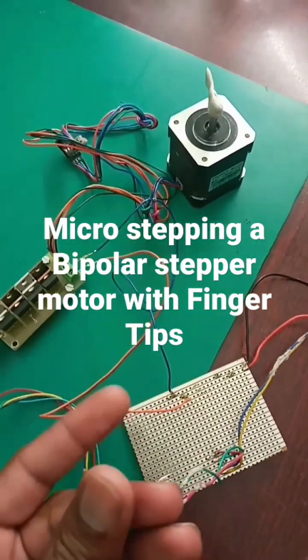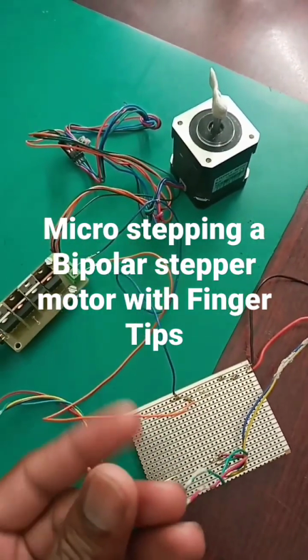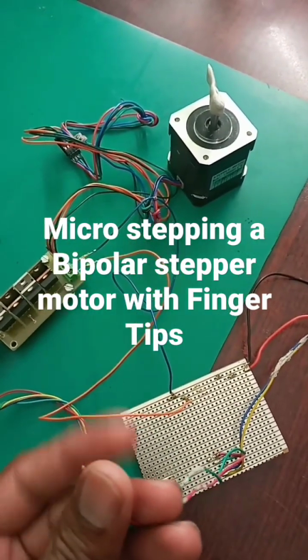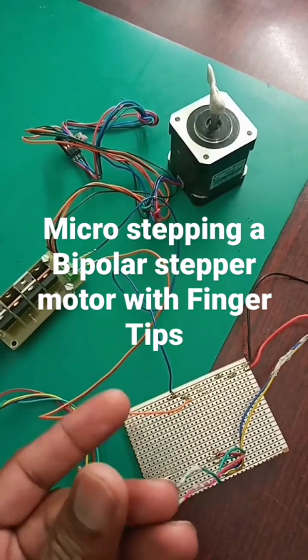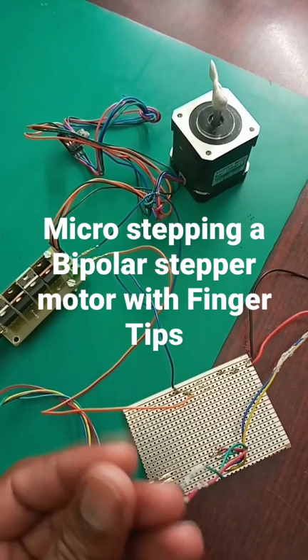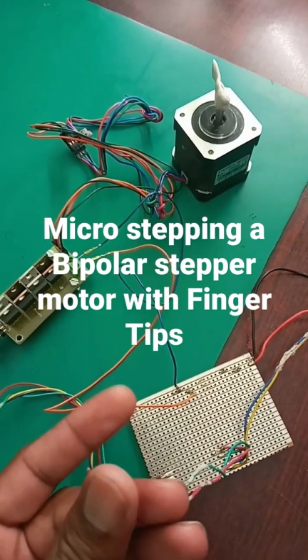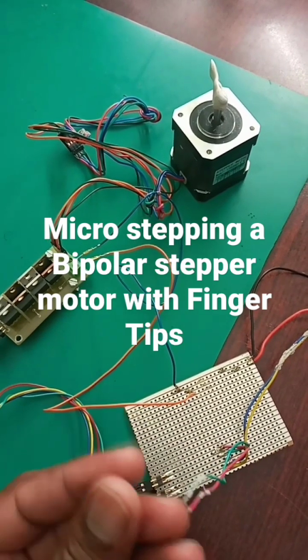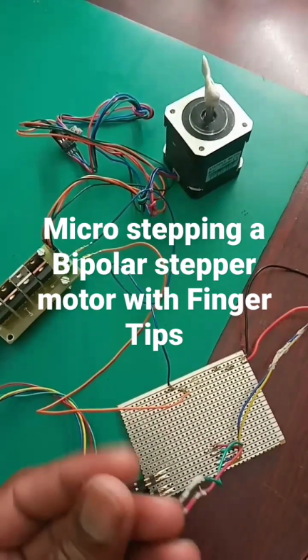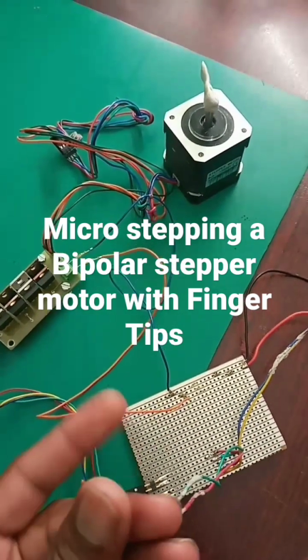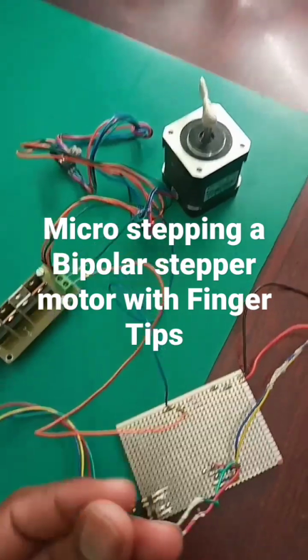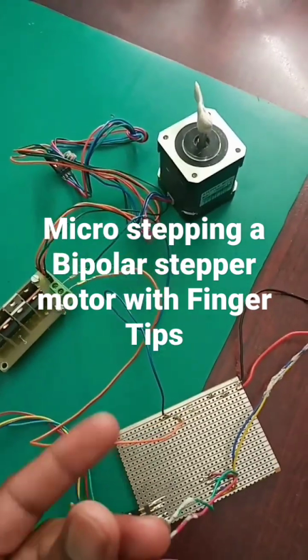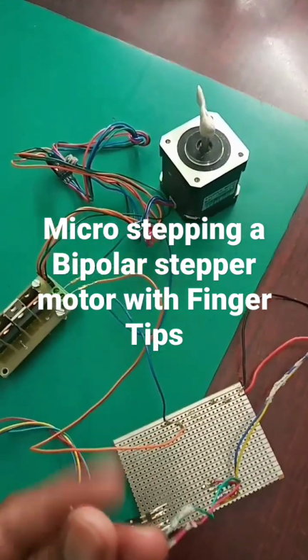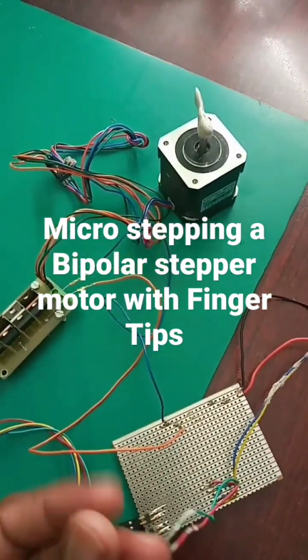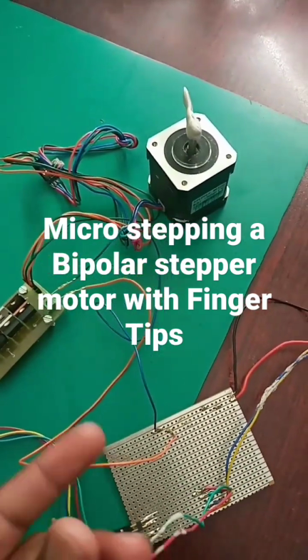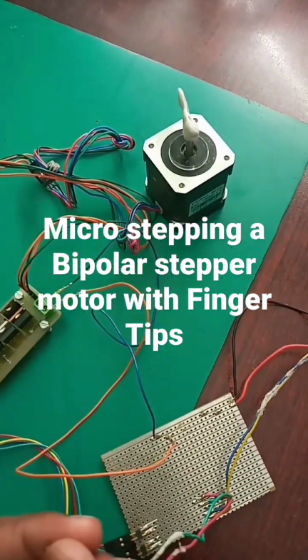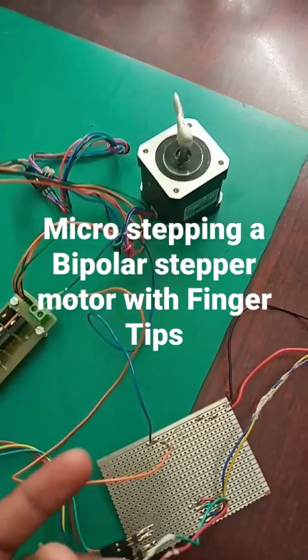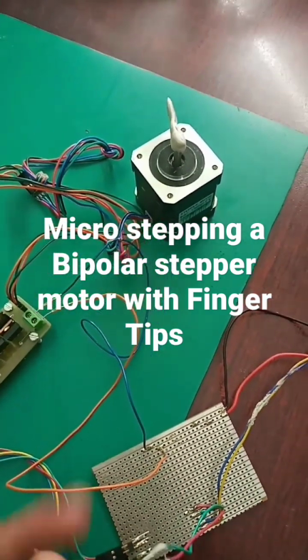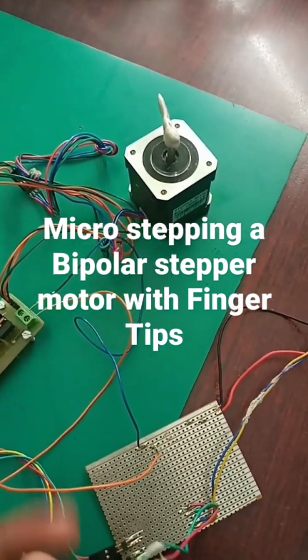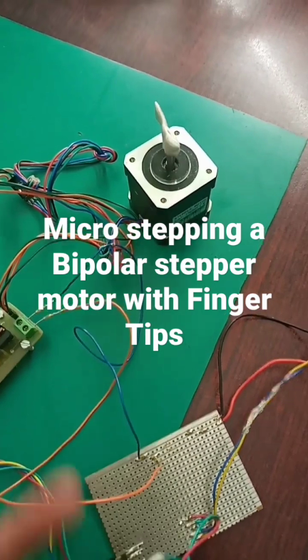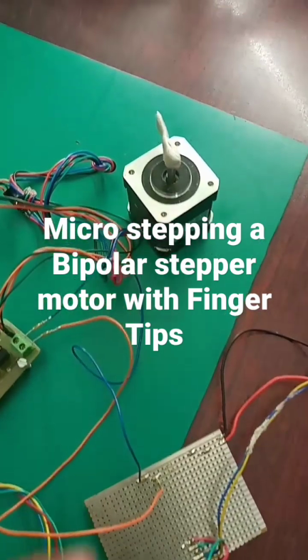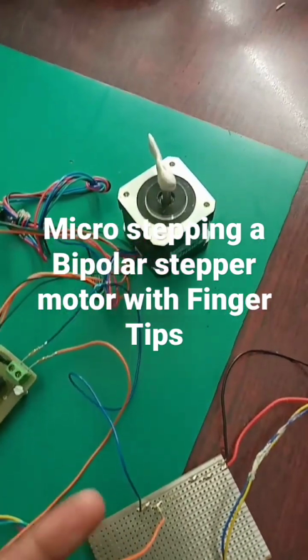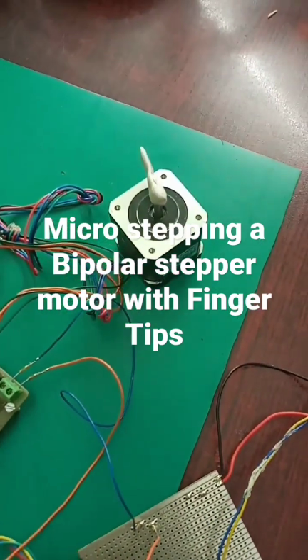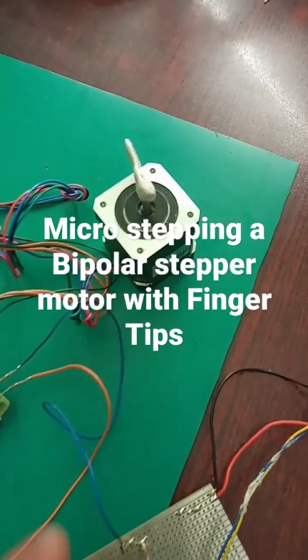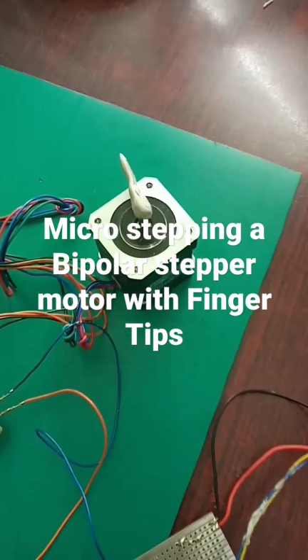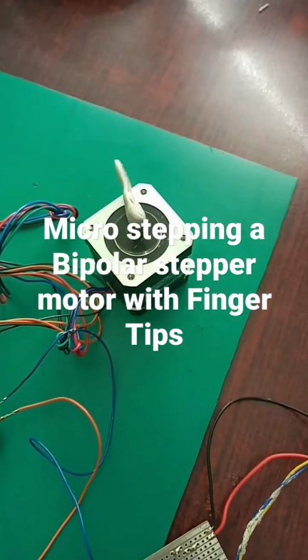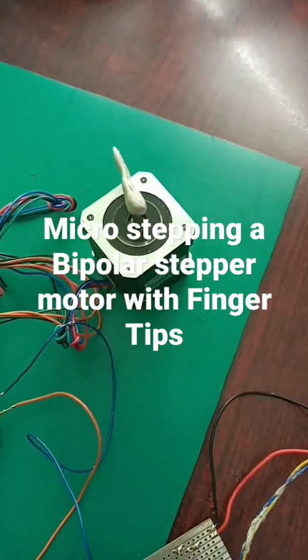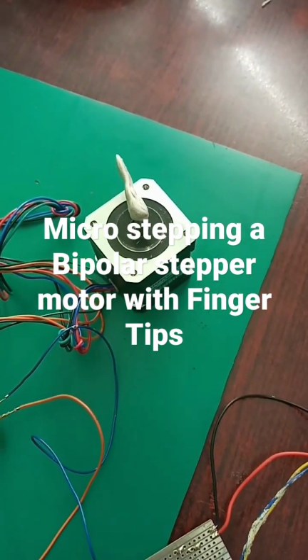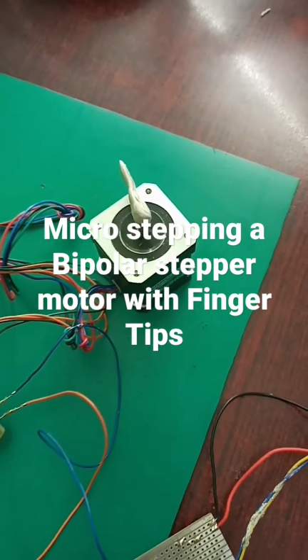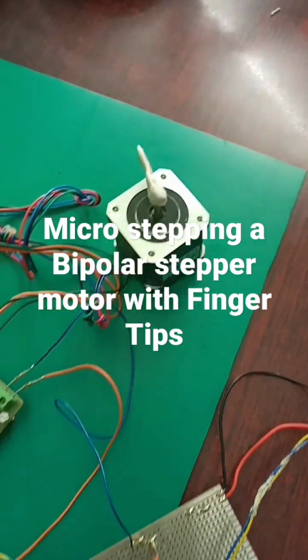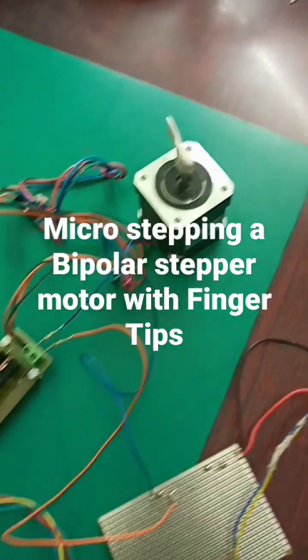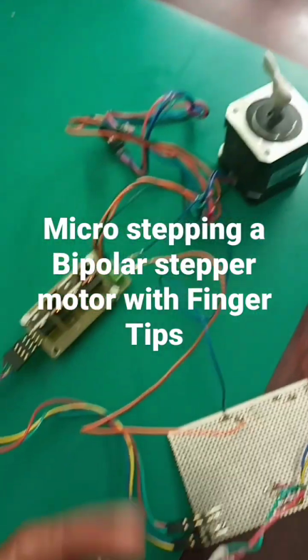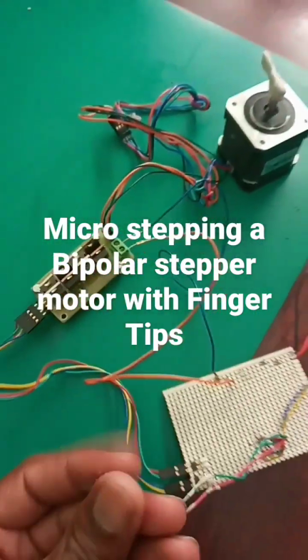I'm injecting a small base current and turning it on so that I can drive them, and as a result you can see I'm microstepping.